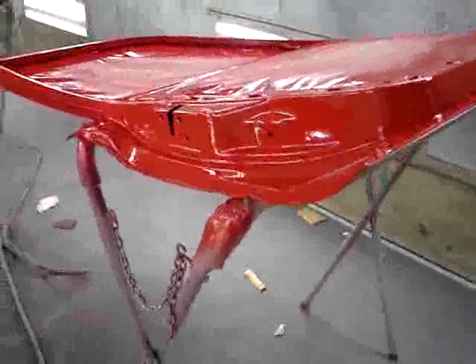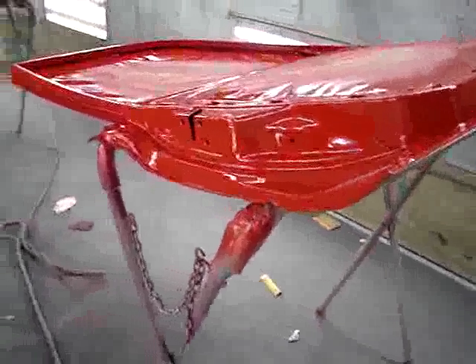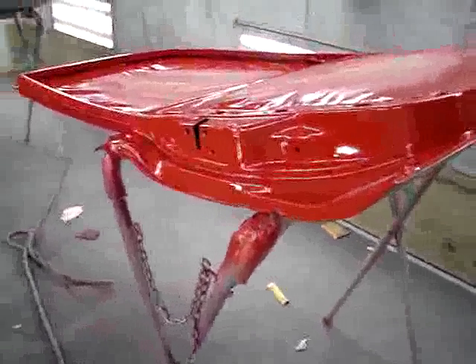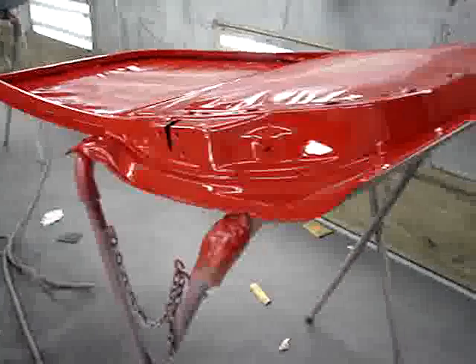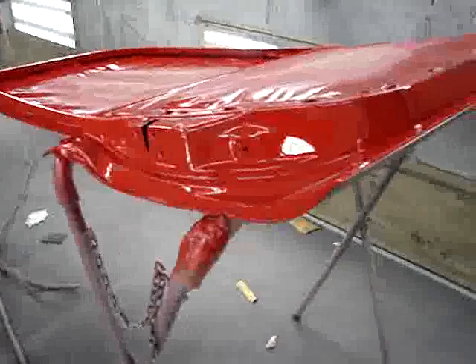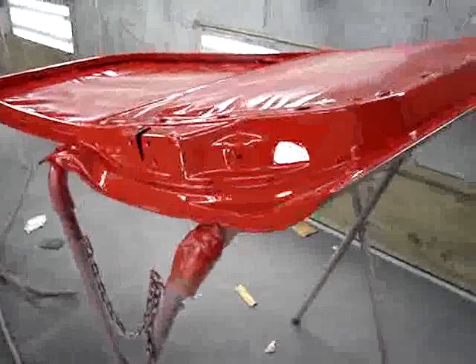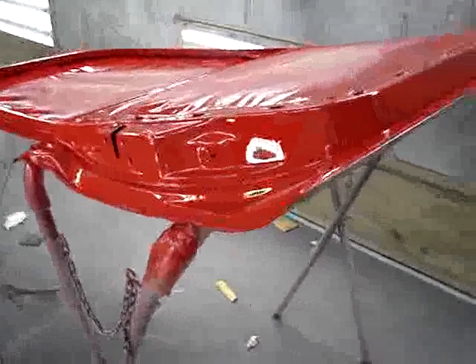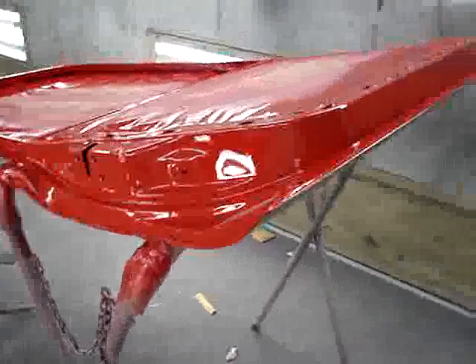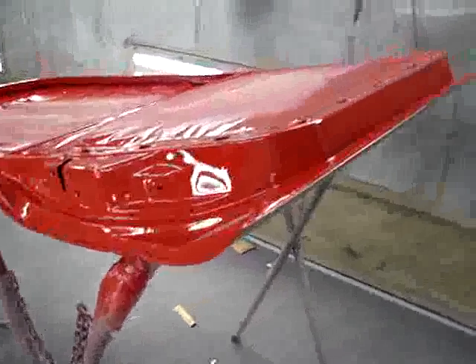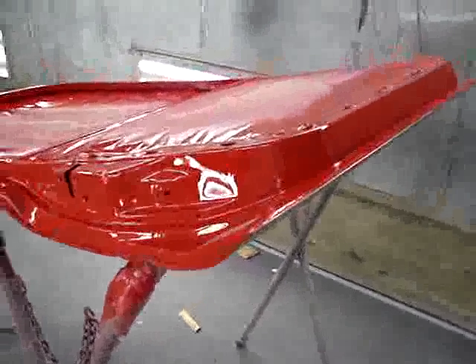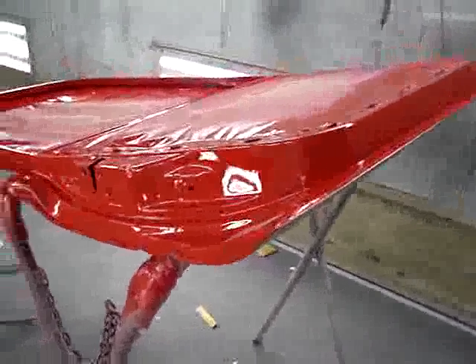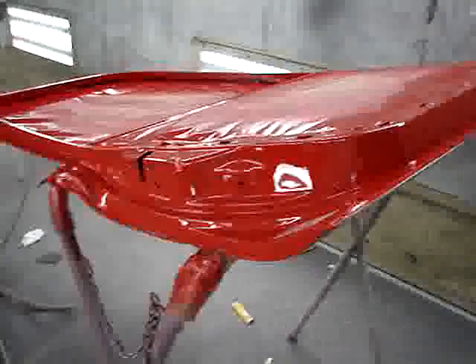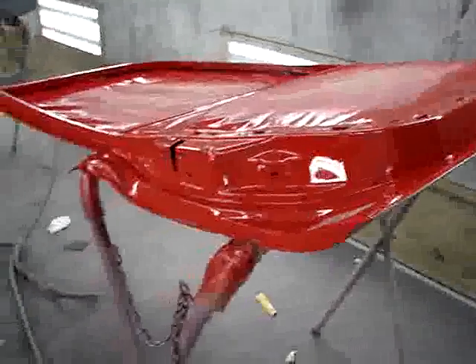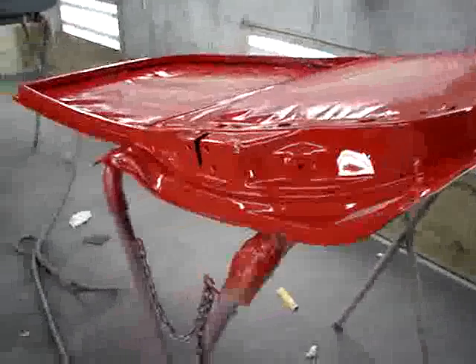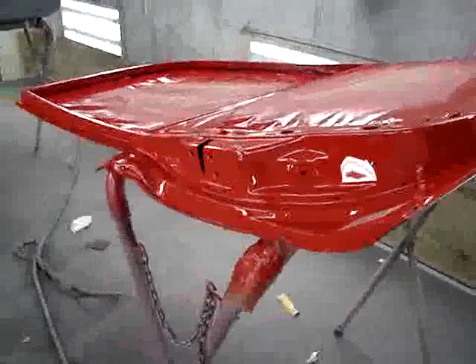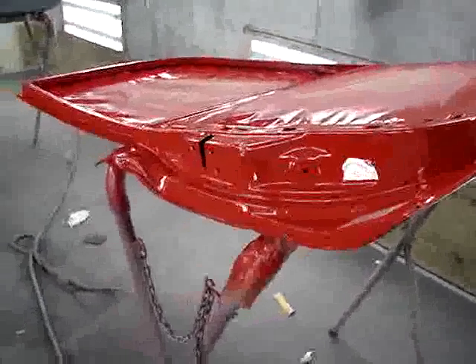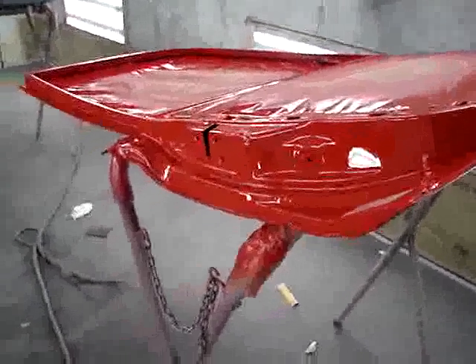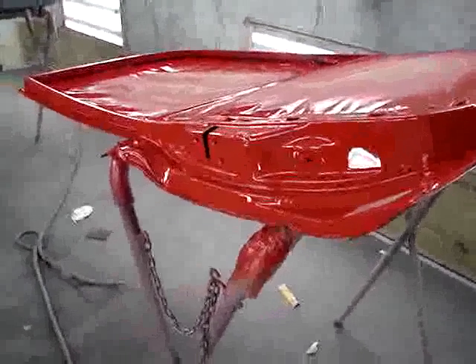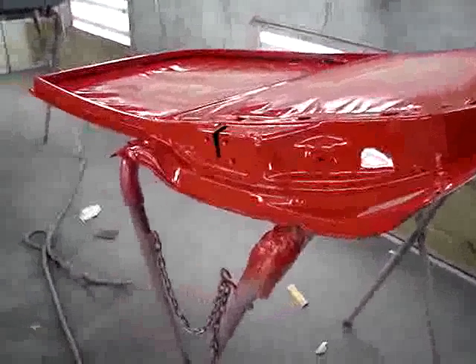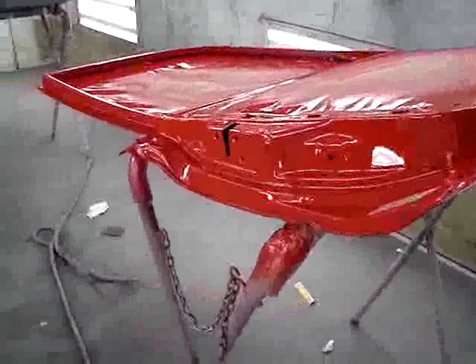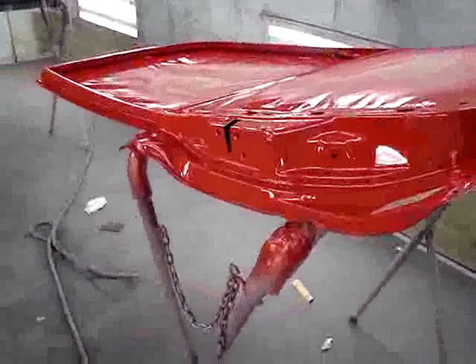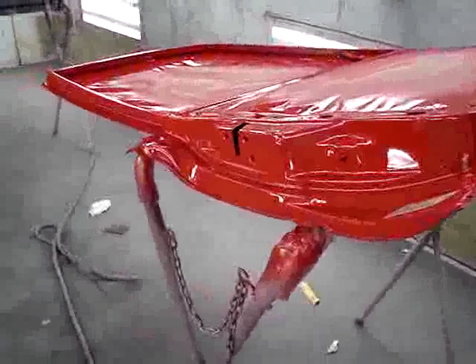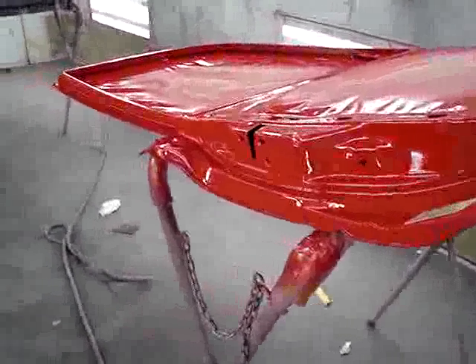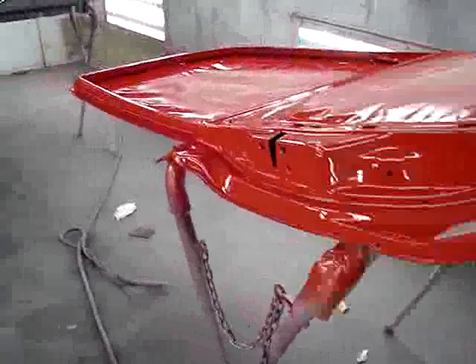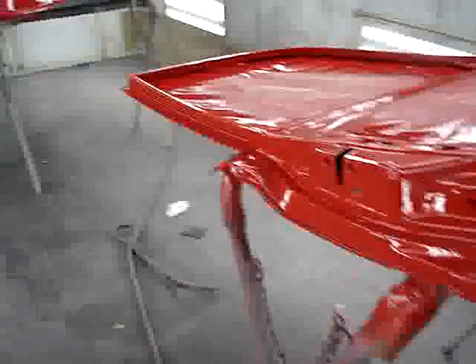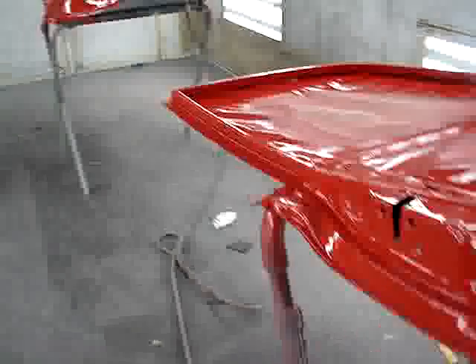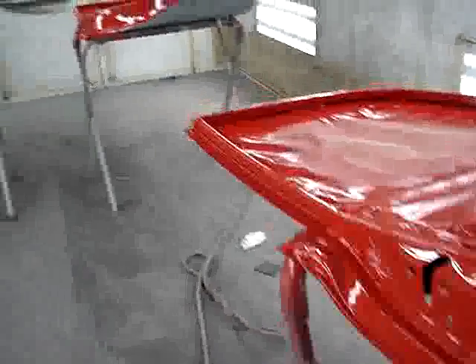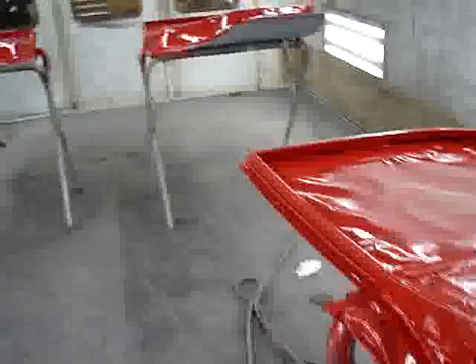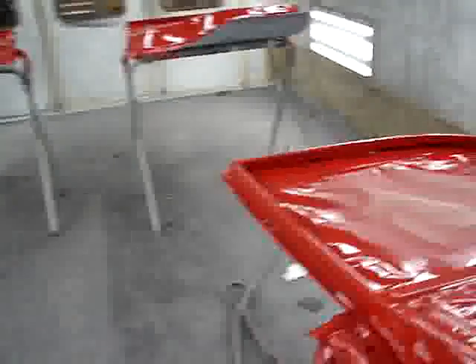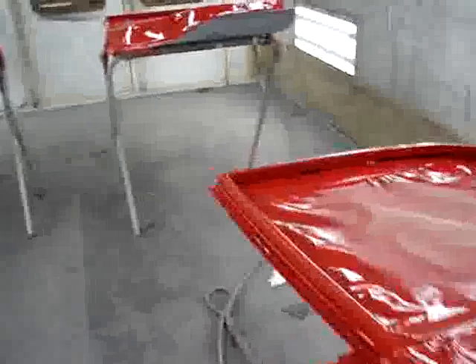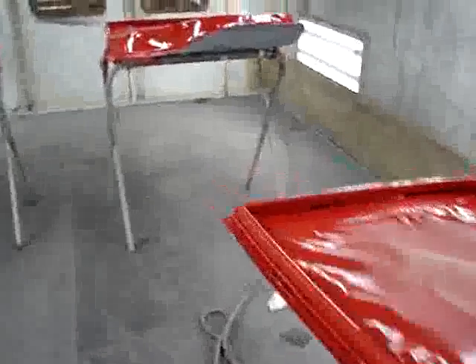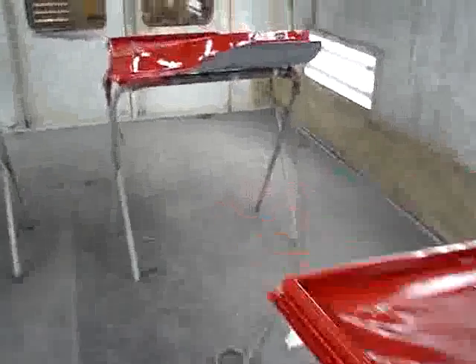Obviously, it's on a Land Cruiser here. And it's a base coat, clear coat — it's DBC, if that means anything to anybody watching.